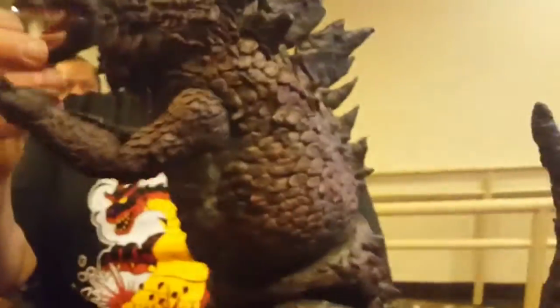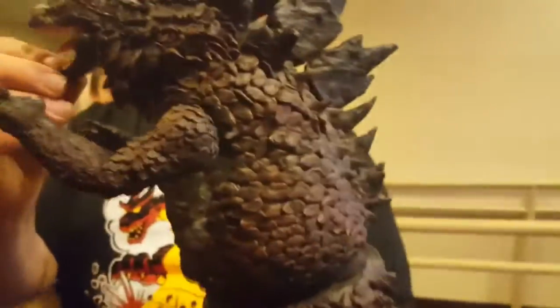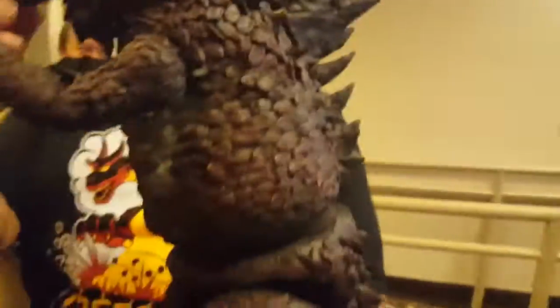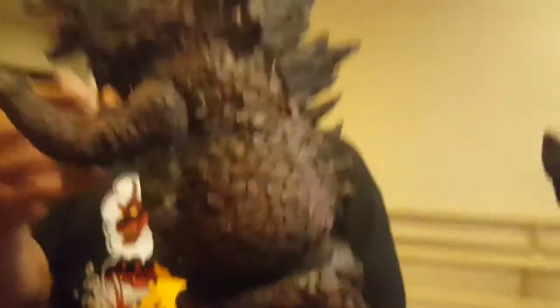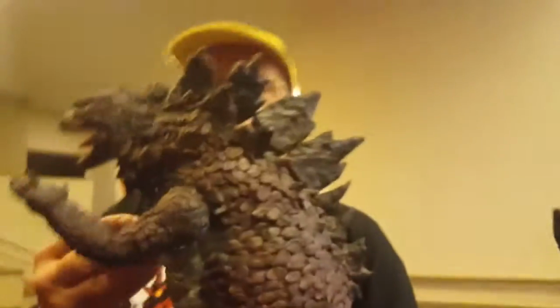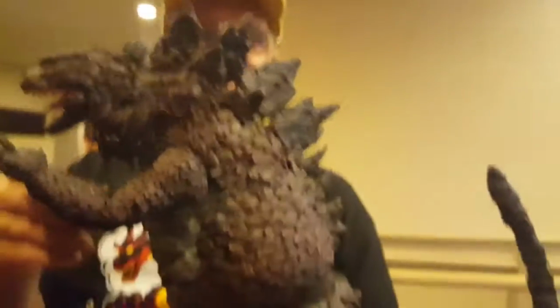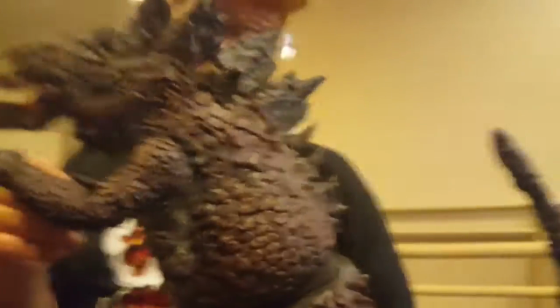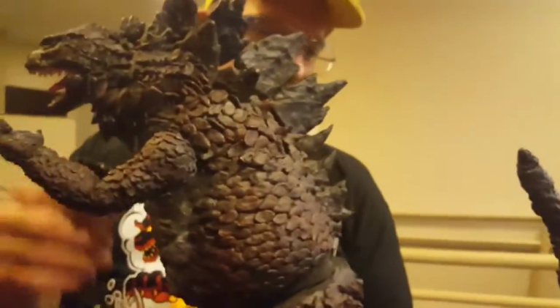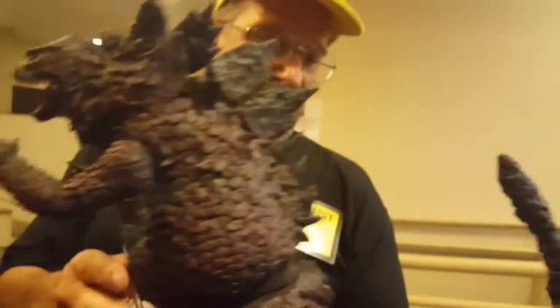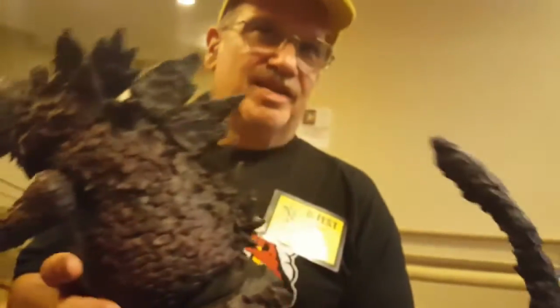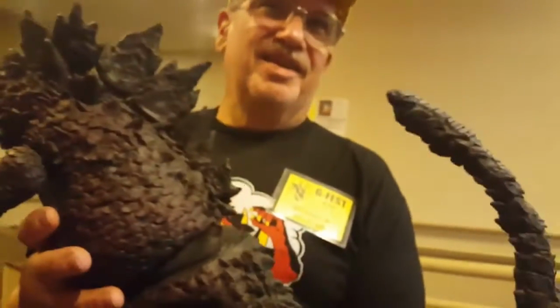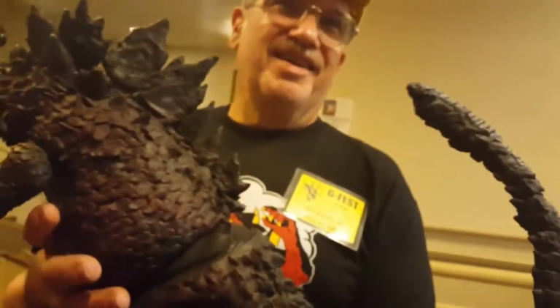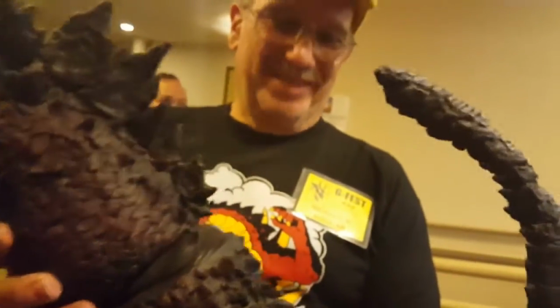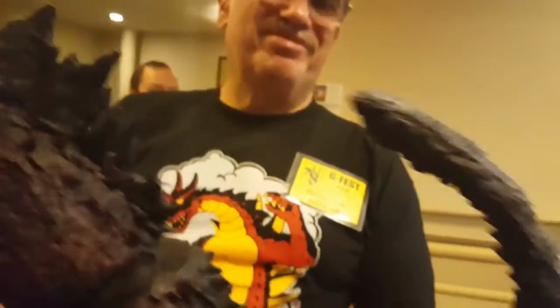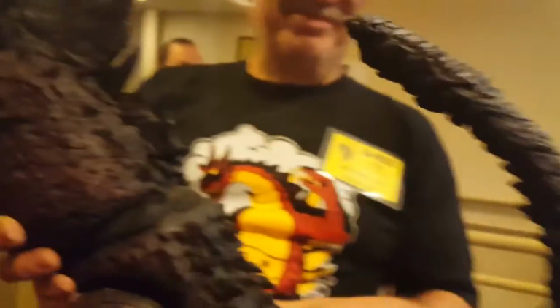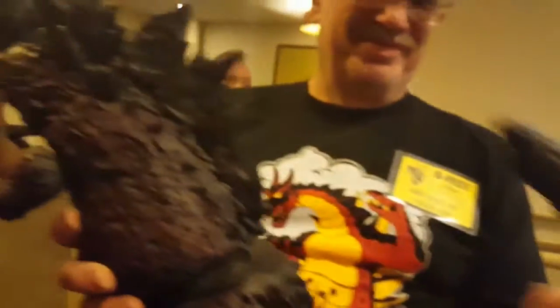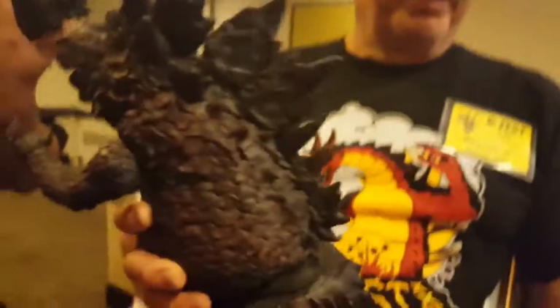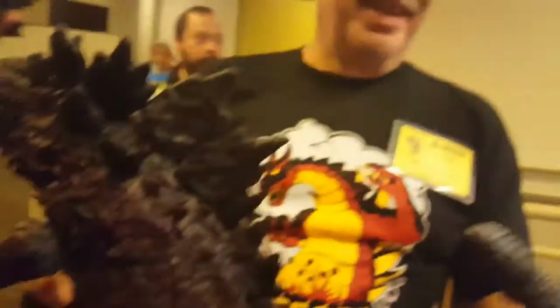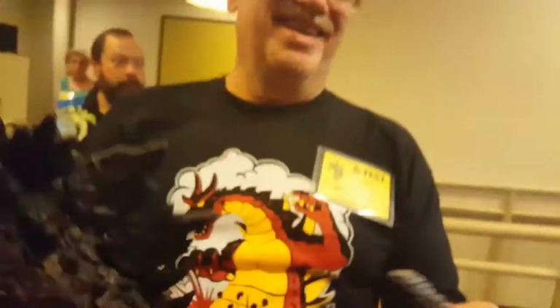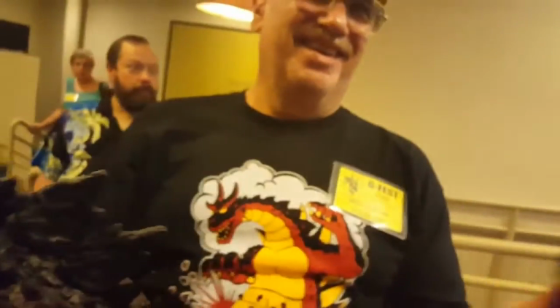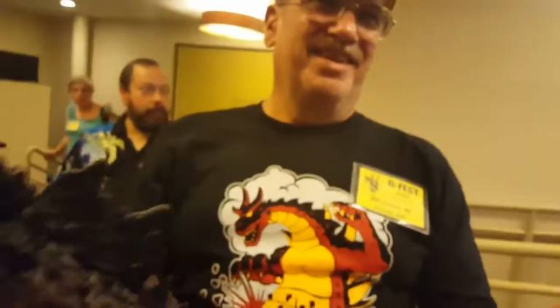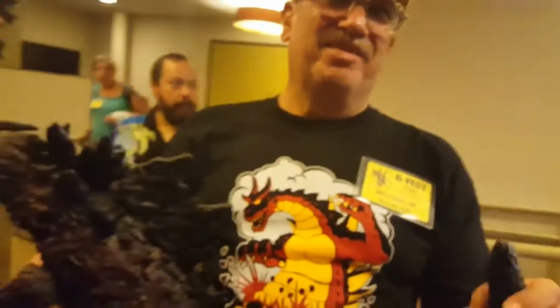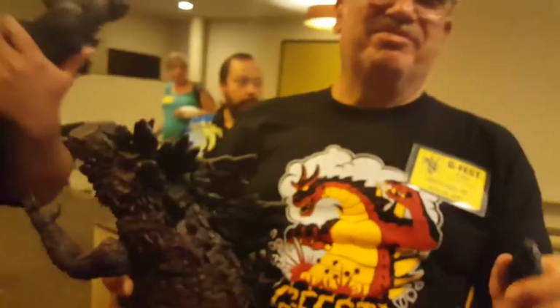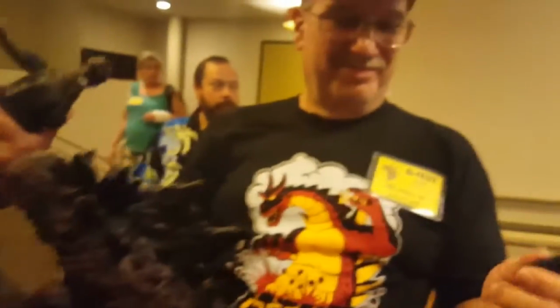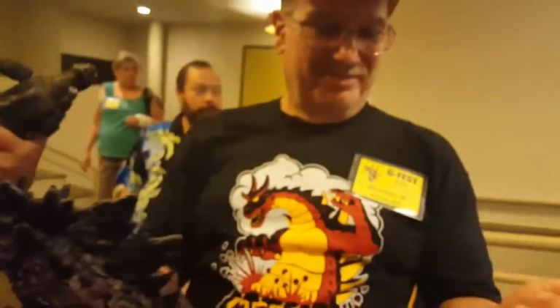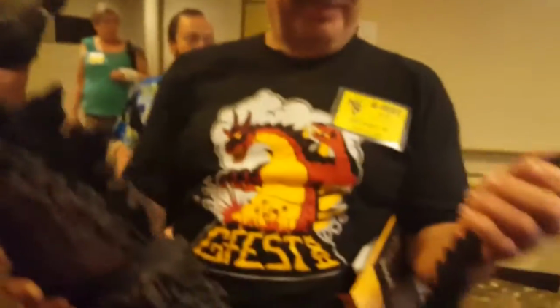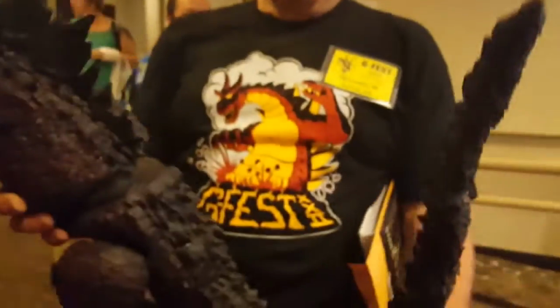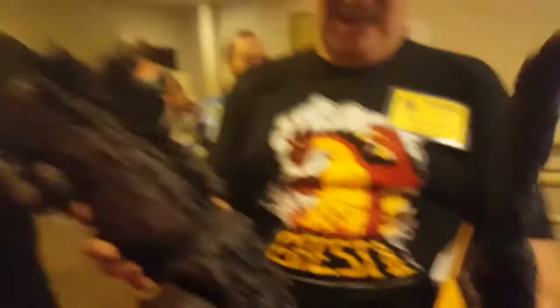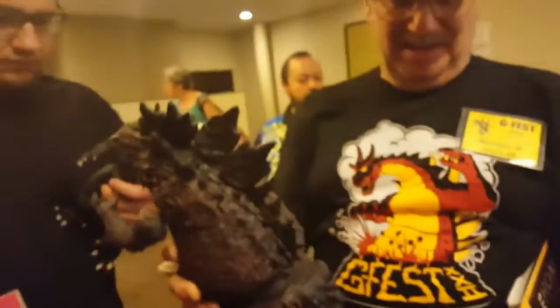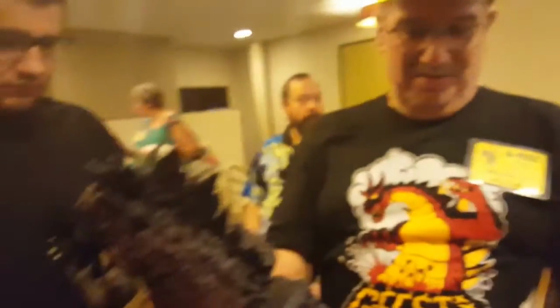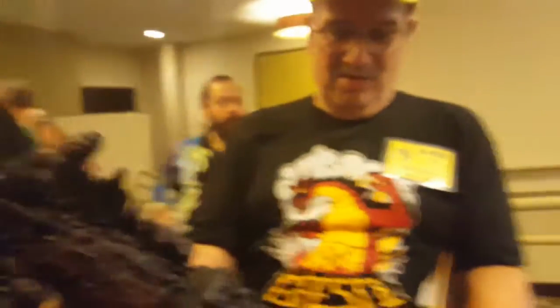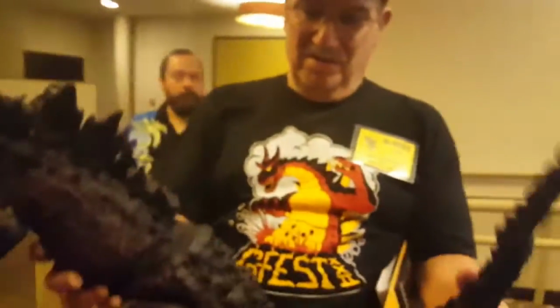These are very cool. At first when you only saw the tail I thought it was like SH MonsterArts or NECA, and then I was like, wait a minute, I saw that in the playroom. But thank you, very cool.